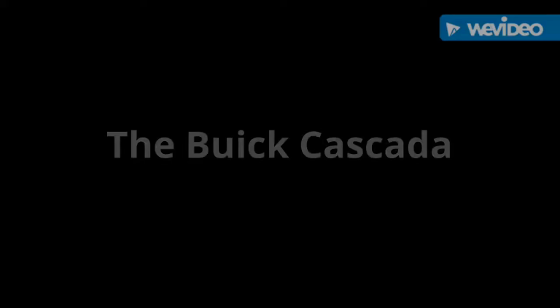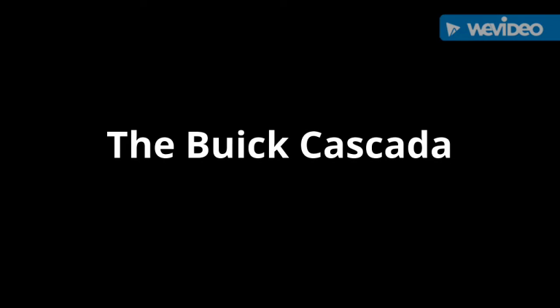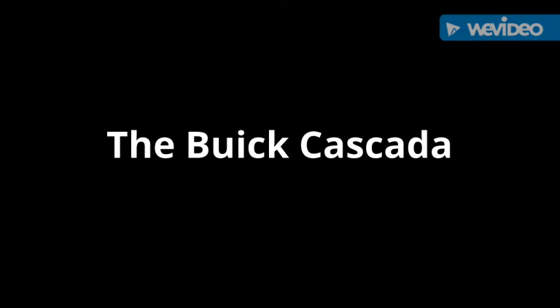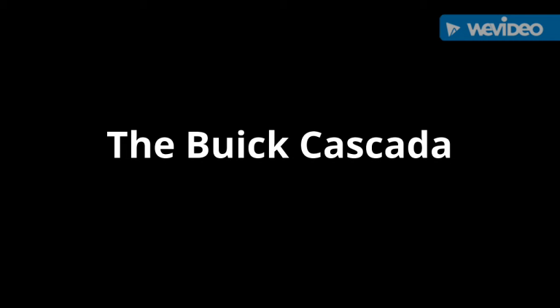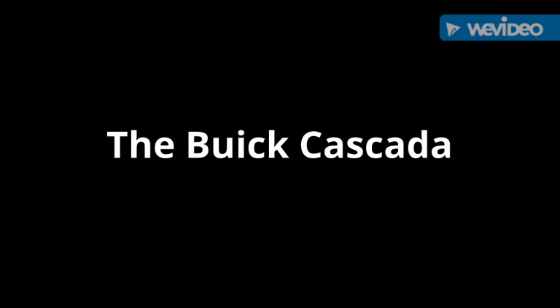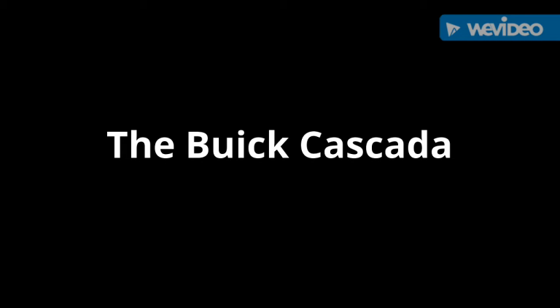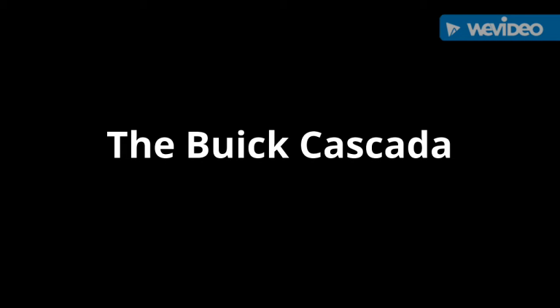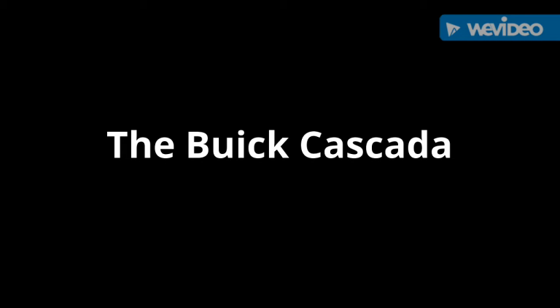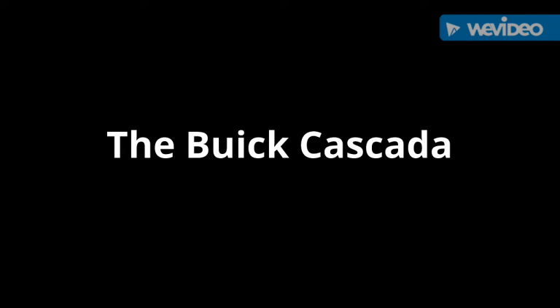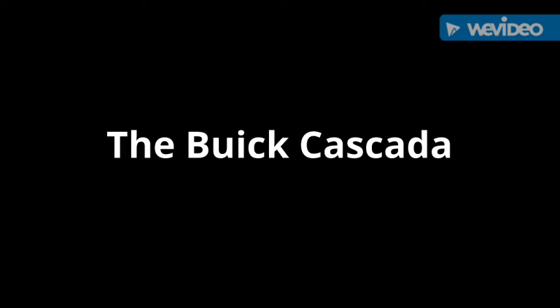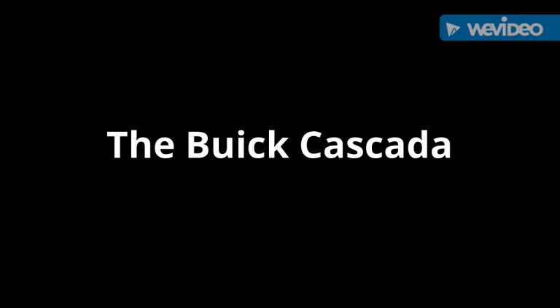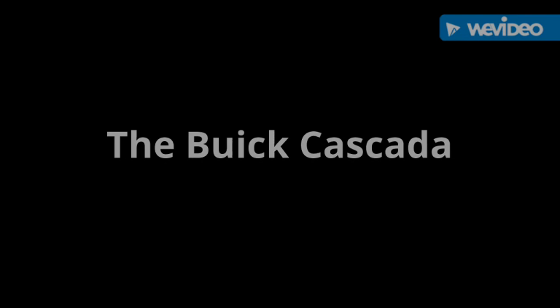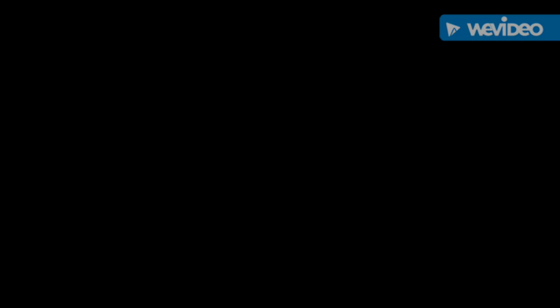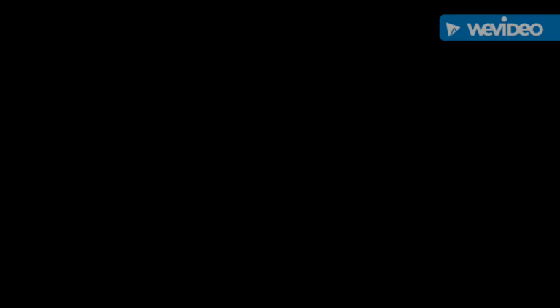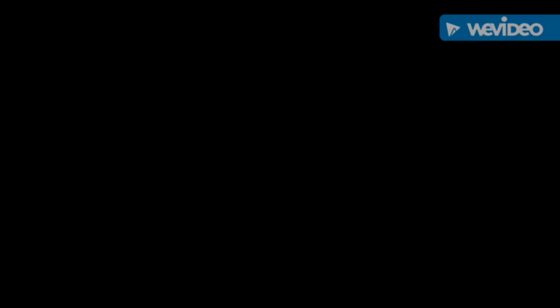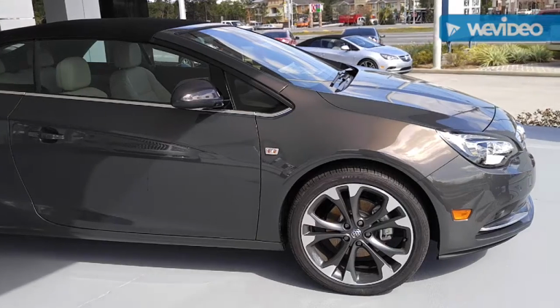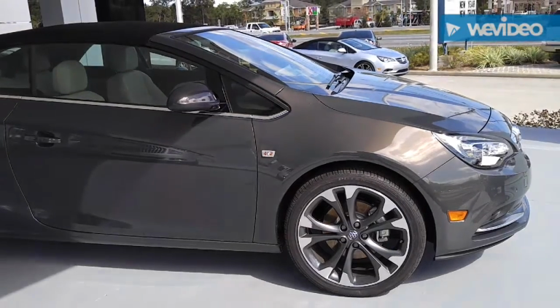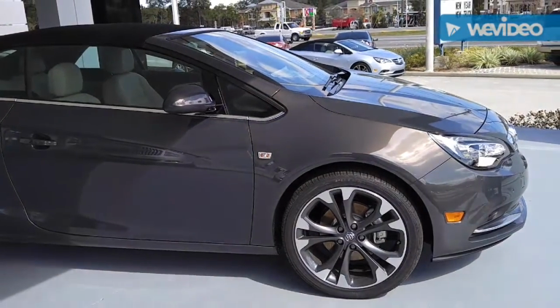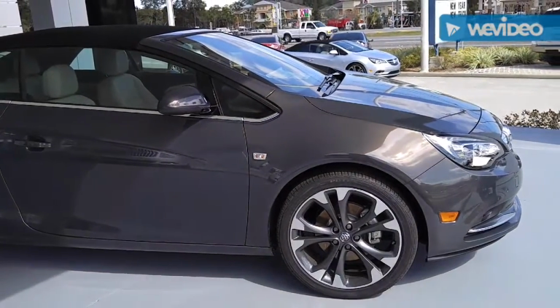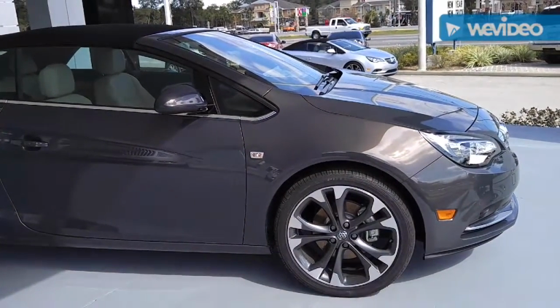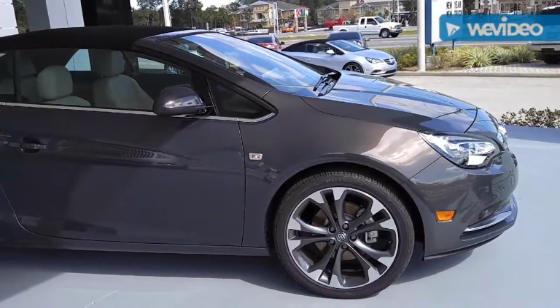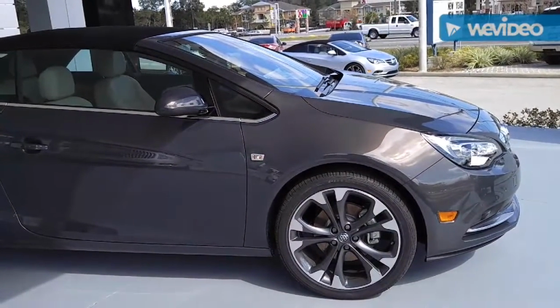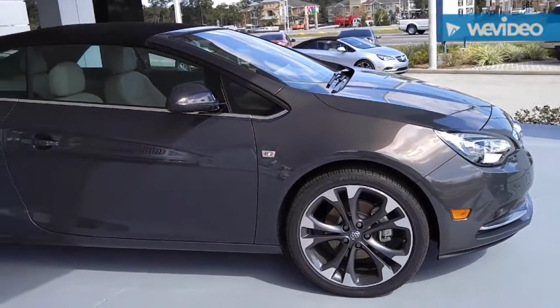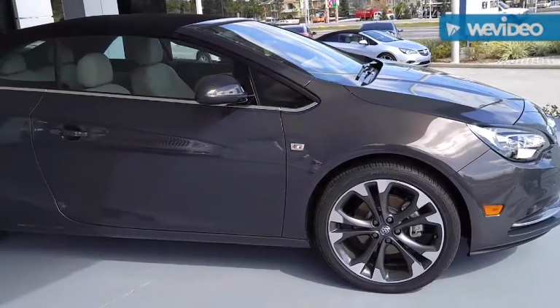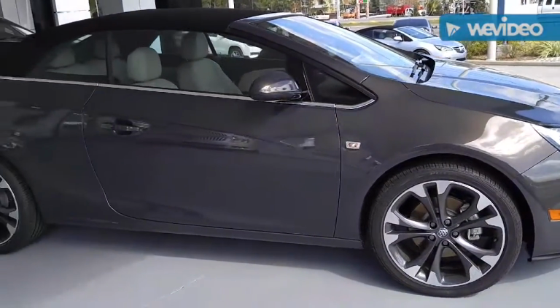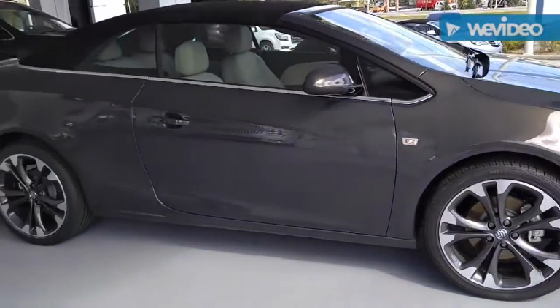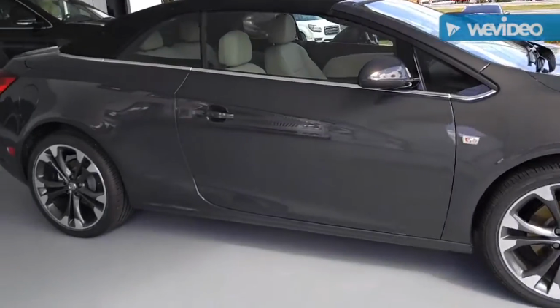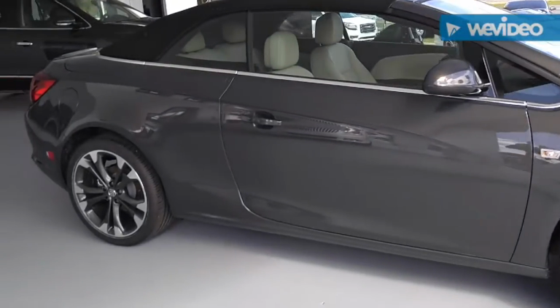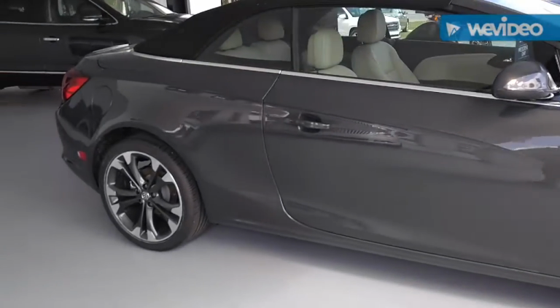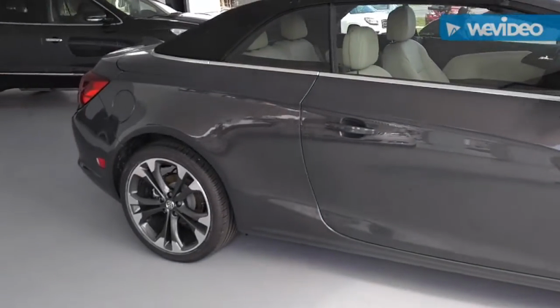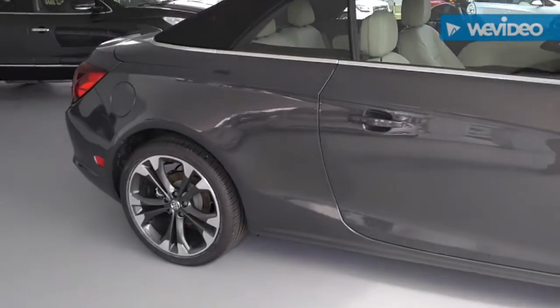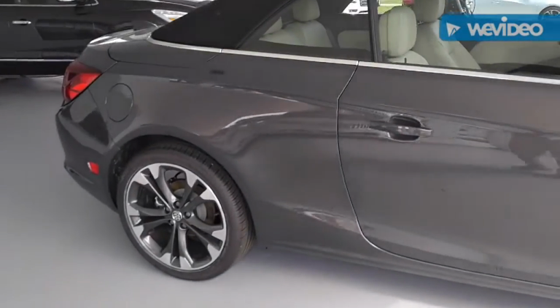This isn't your grandpa's Buick. The Buick Cascada is here. This is a quick exterior walk around on the Cascada — a brand new Buick convertible.